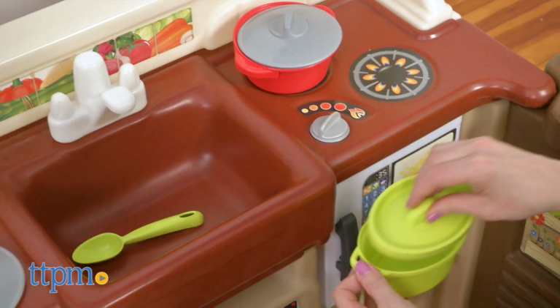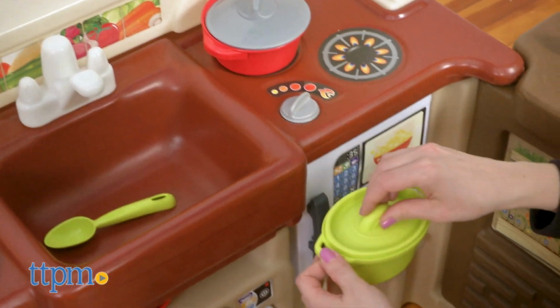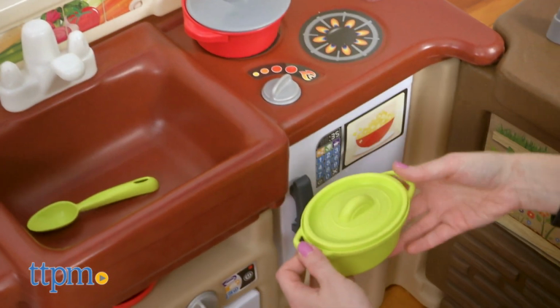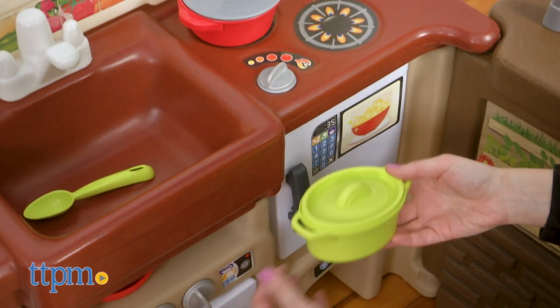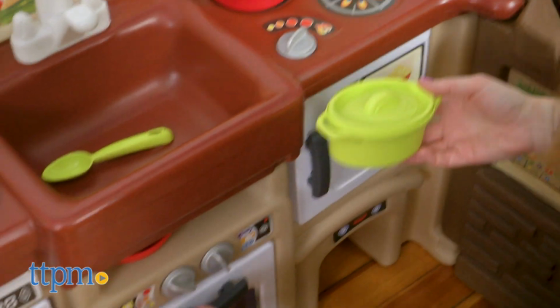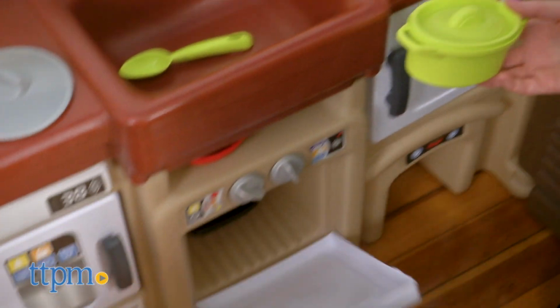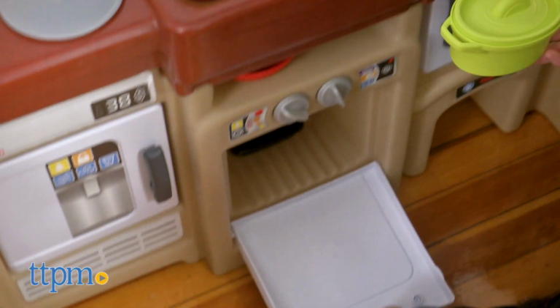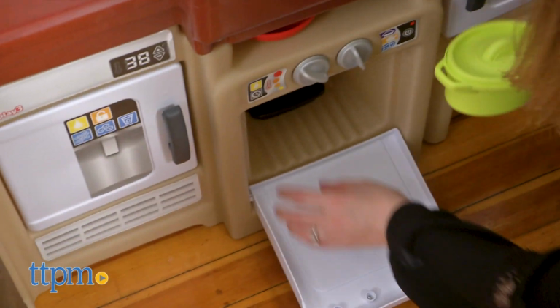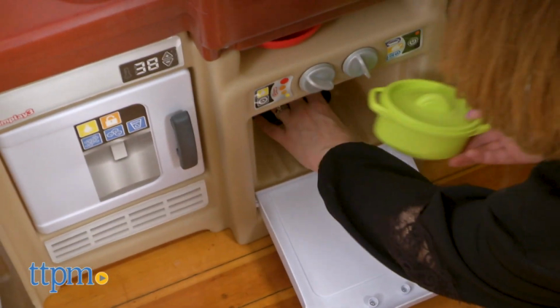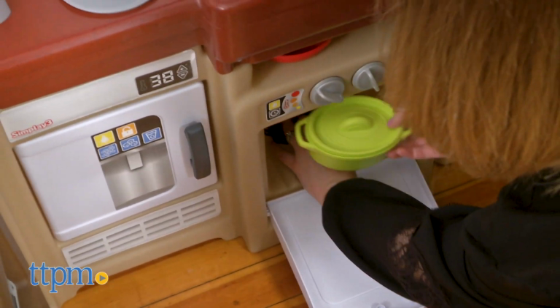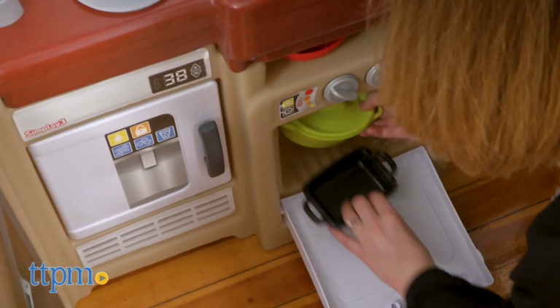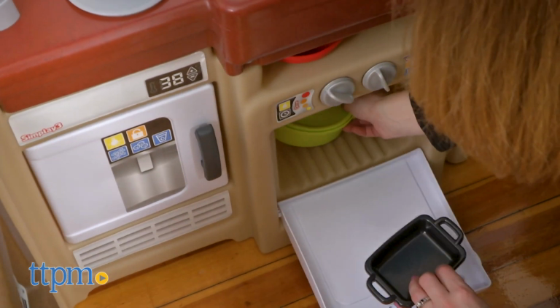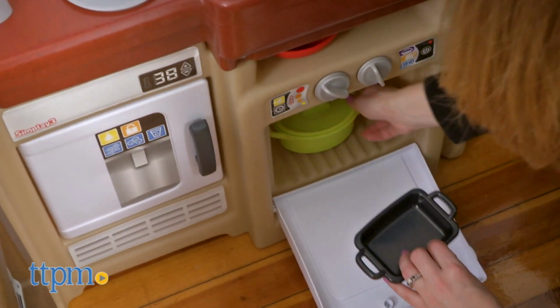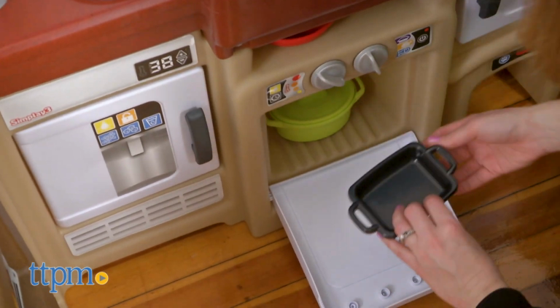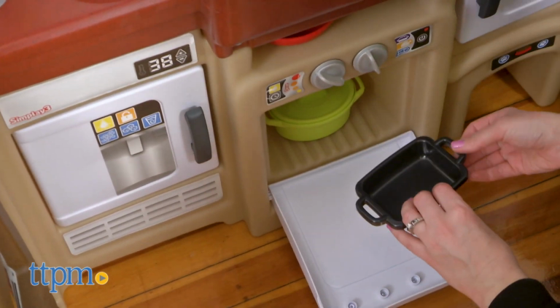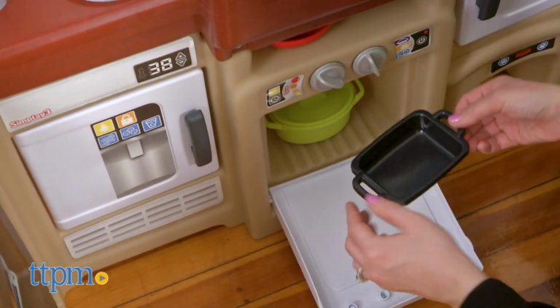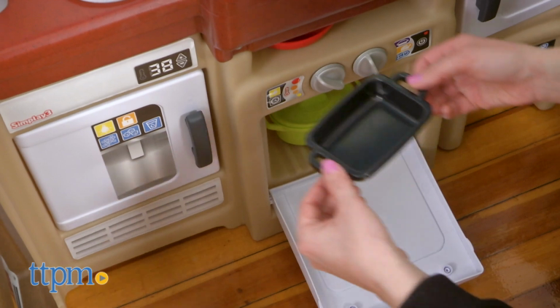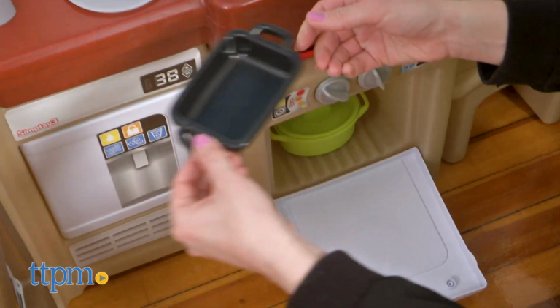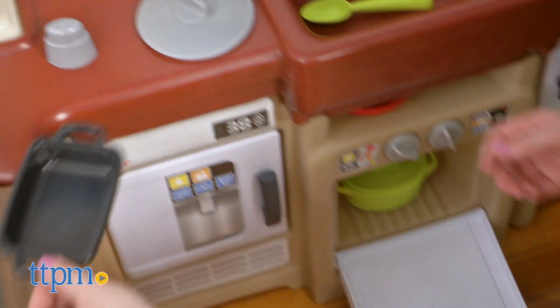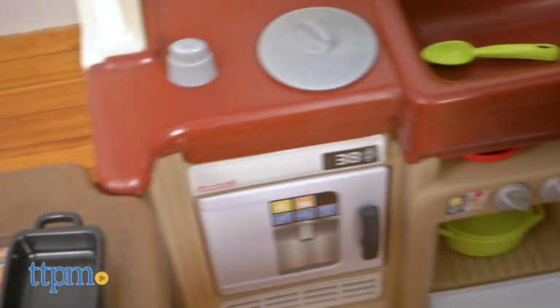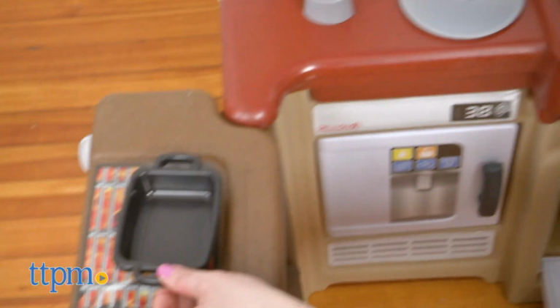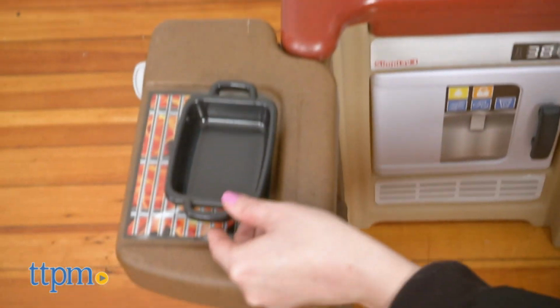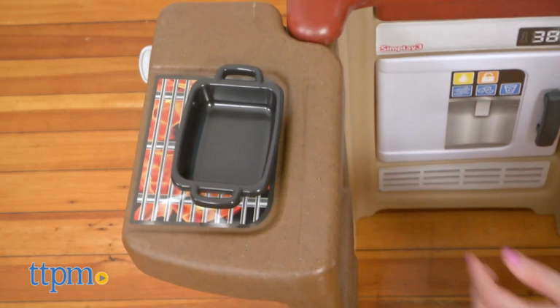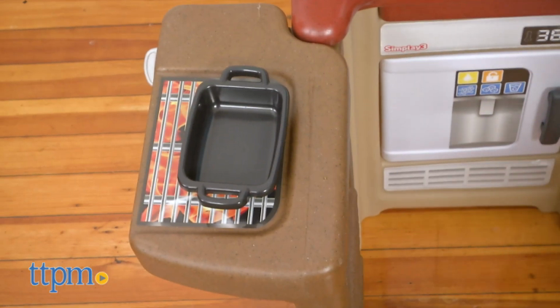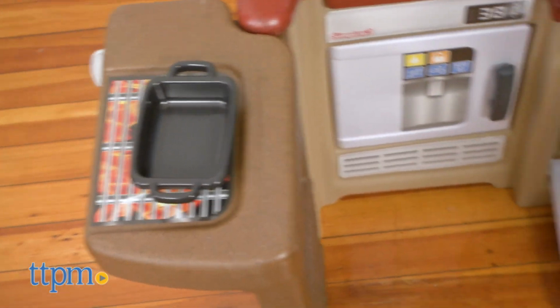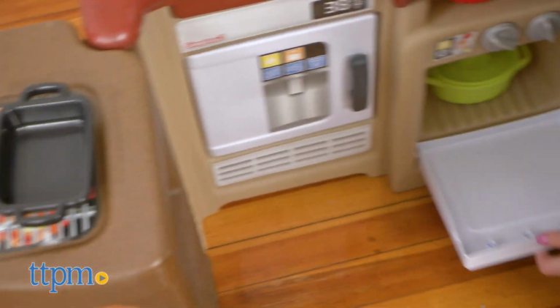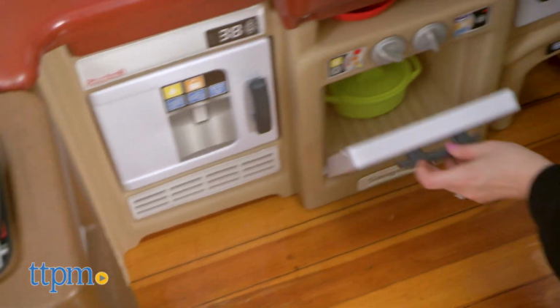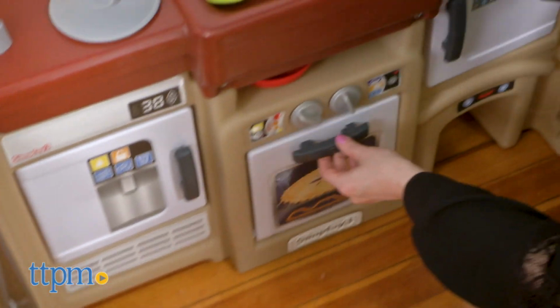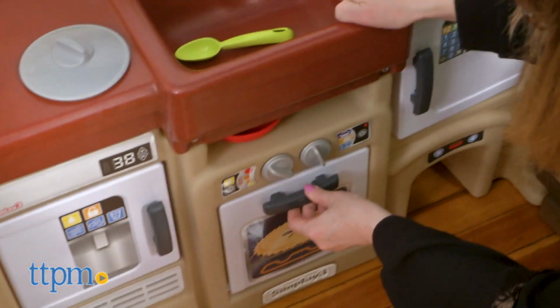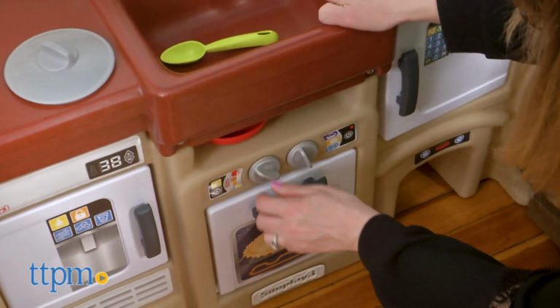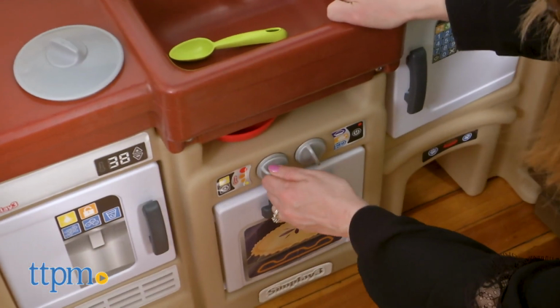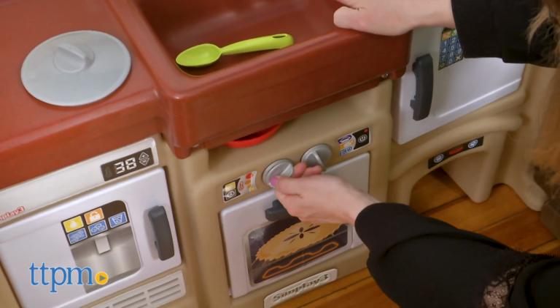There are no bells and whistles, and I love that — it really lets kids guide the play. You will need to provide your own play food pieces, but there's still plenty here to inspire kids' imaginations.